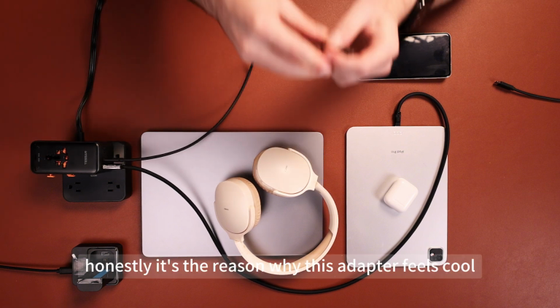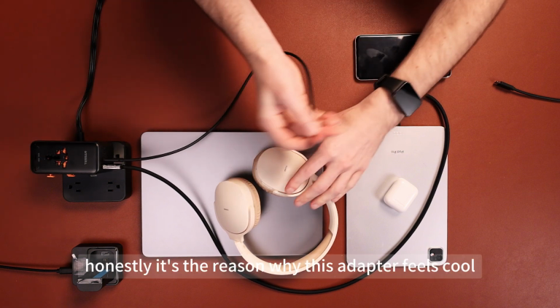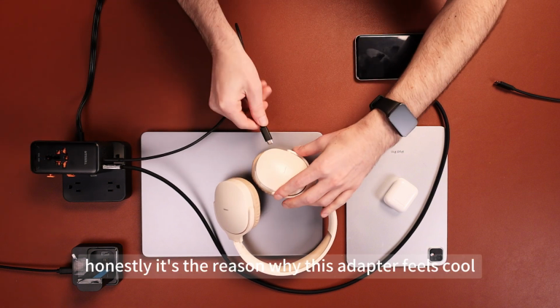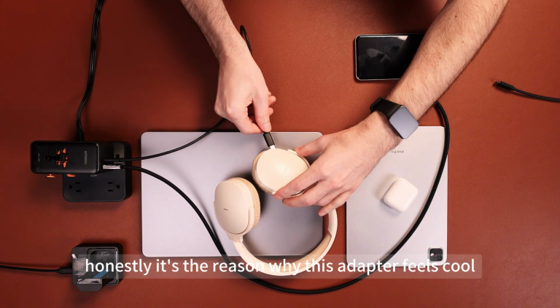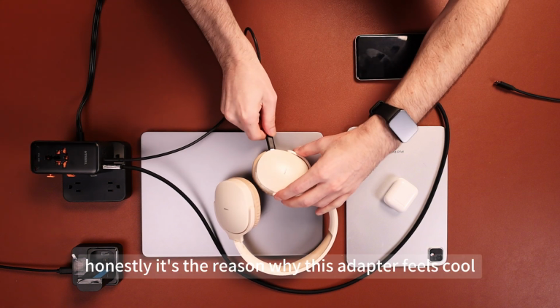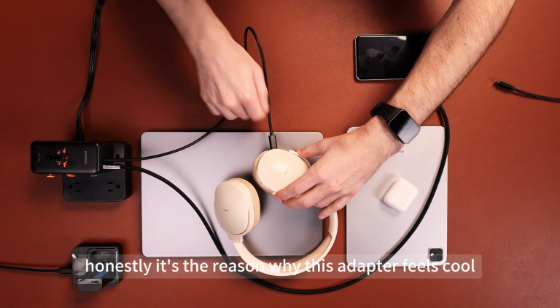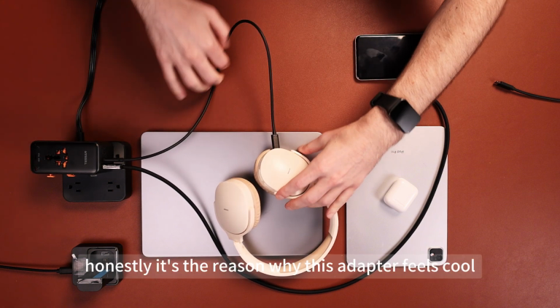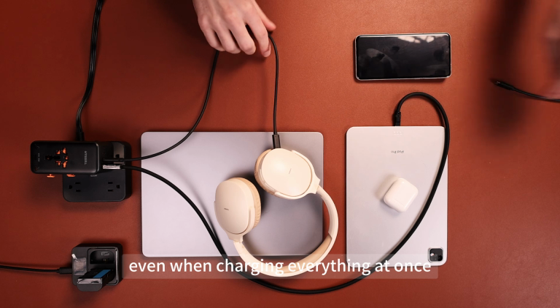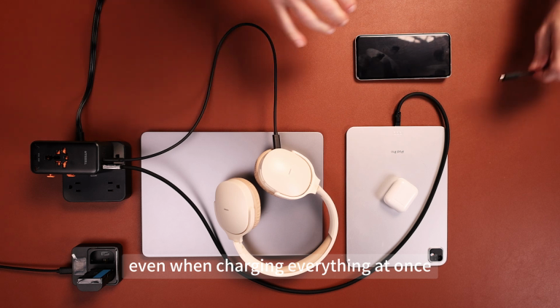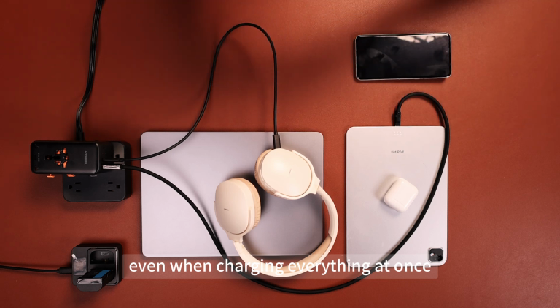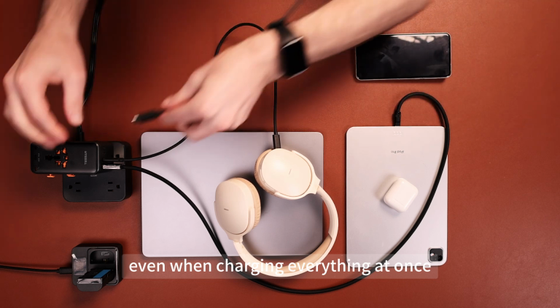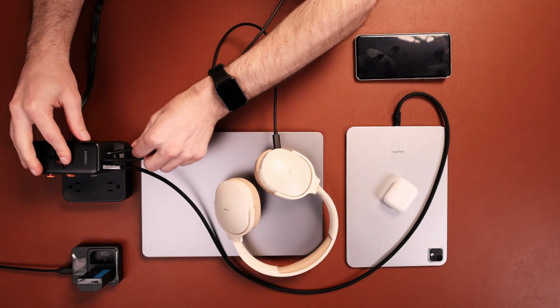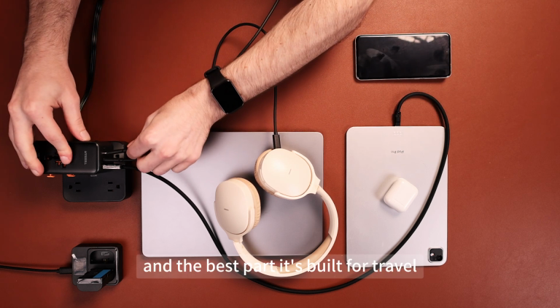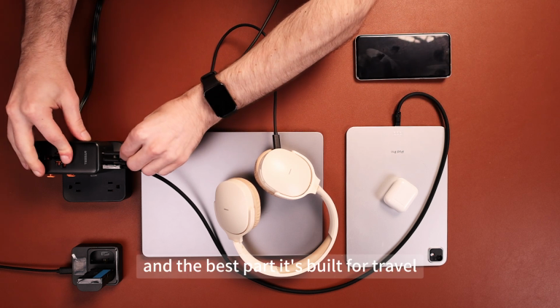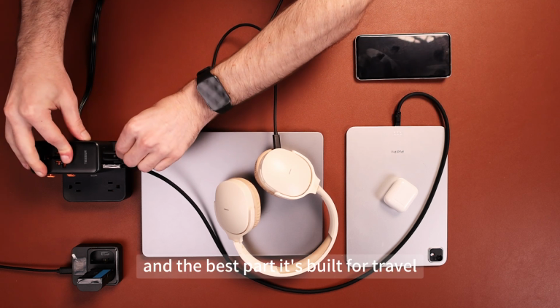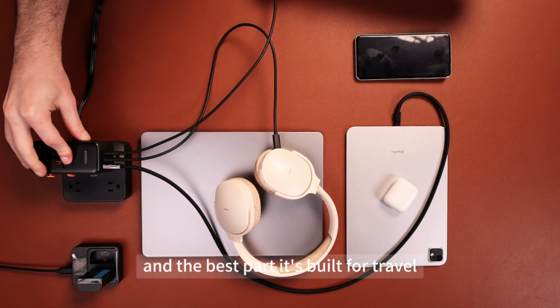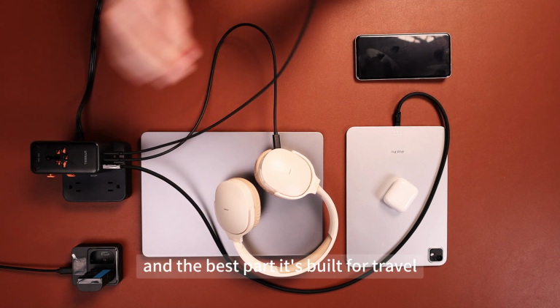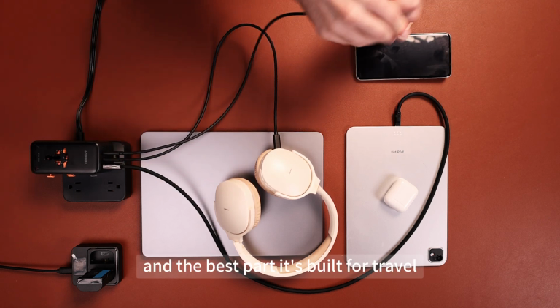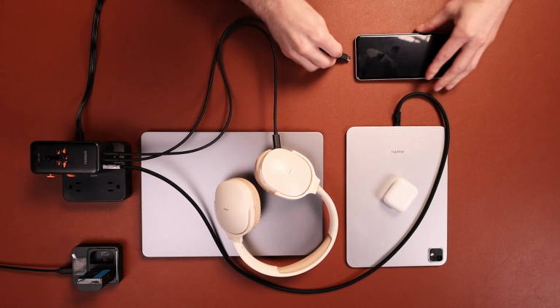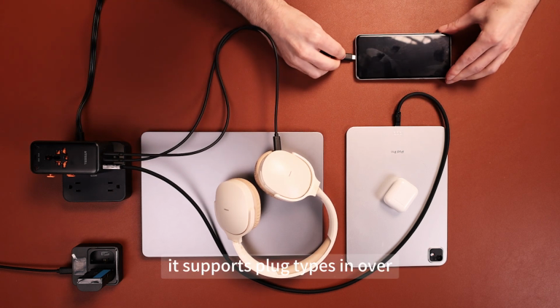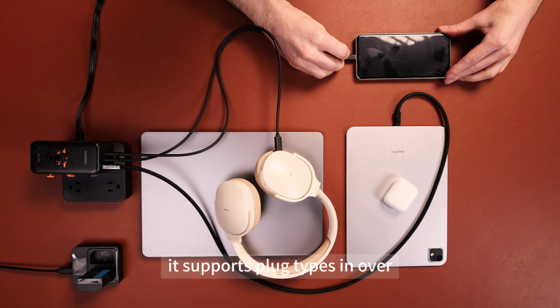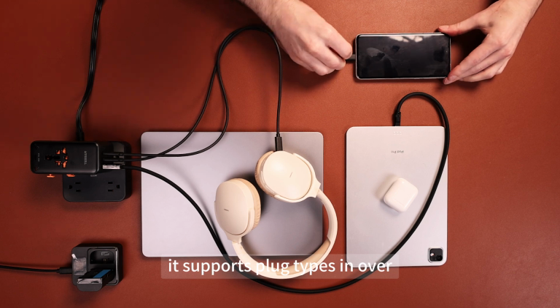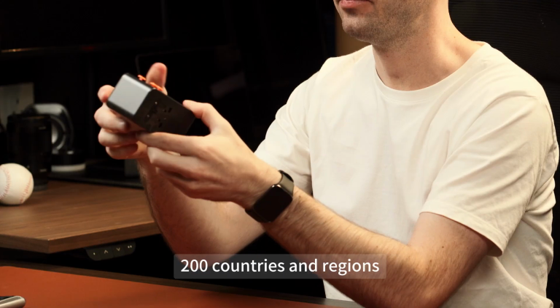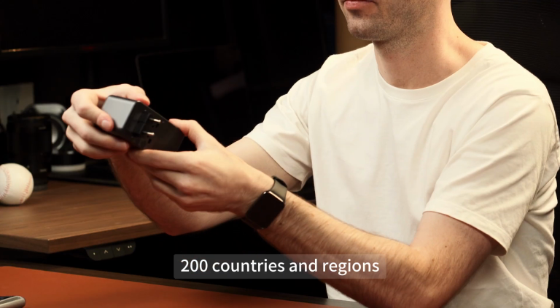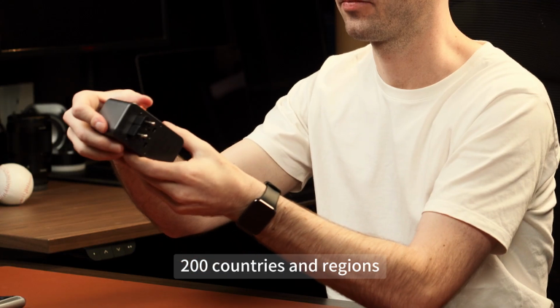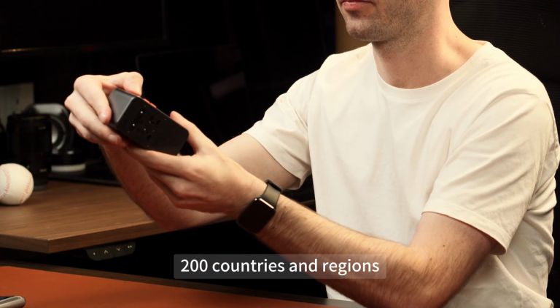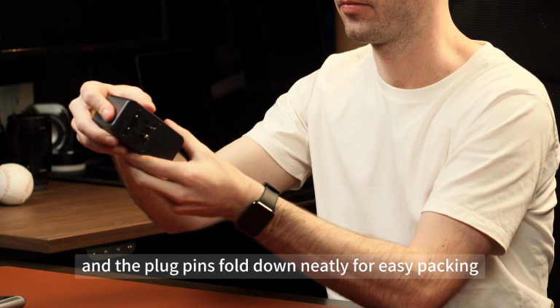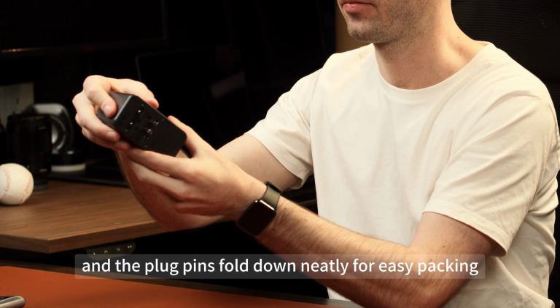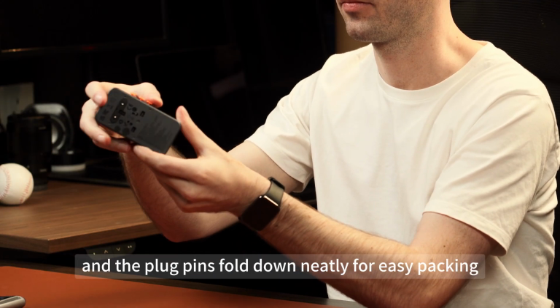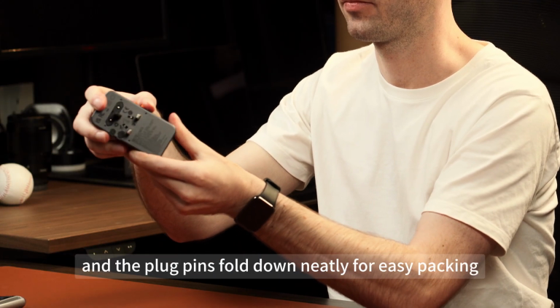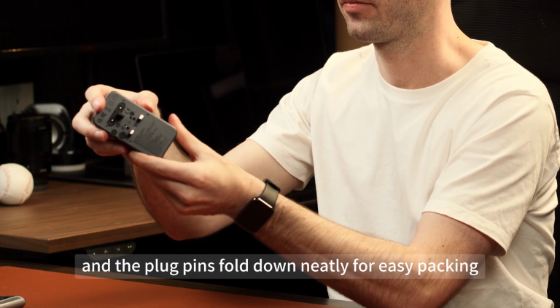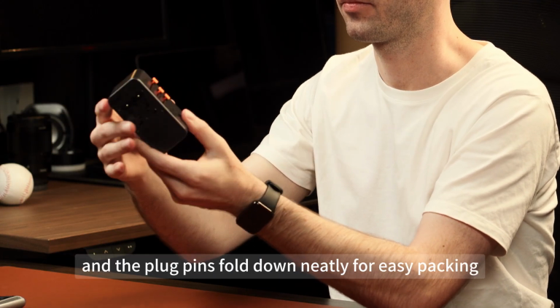Honestly, it's the reason why this adapter feels cool even when charging everything at once. And the best part? It's built for travel. It supports plug types in over 200 countries and regions, and the plug pins fold down neatly for easy packing.